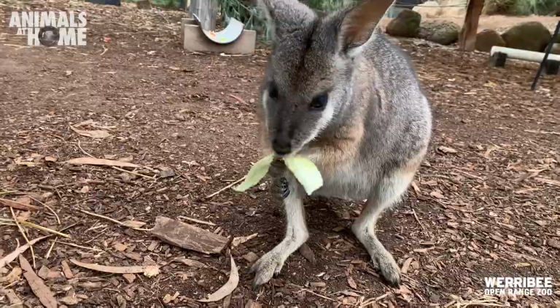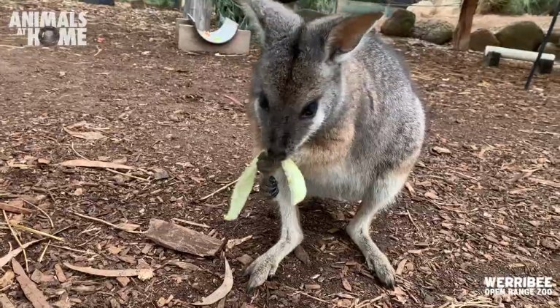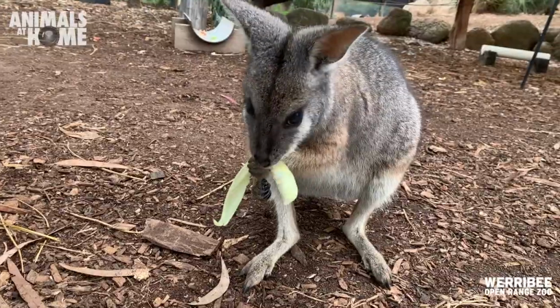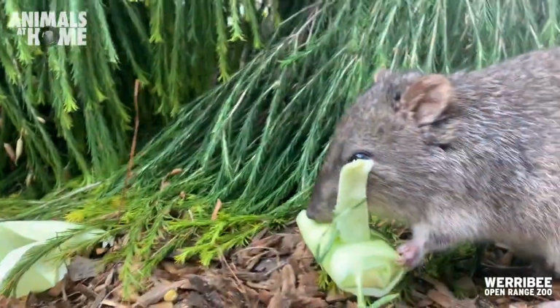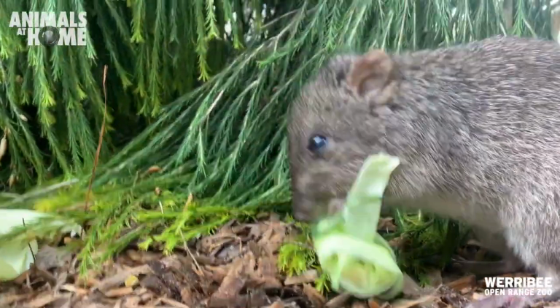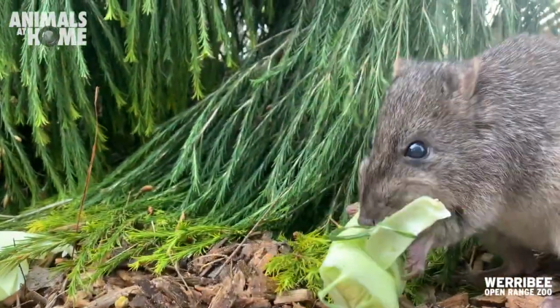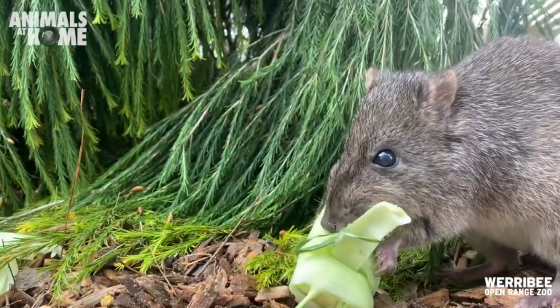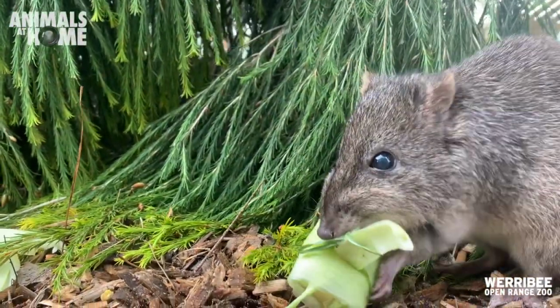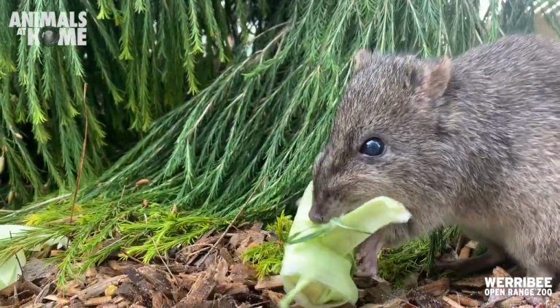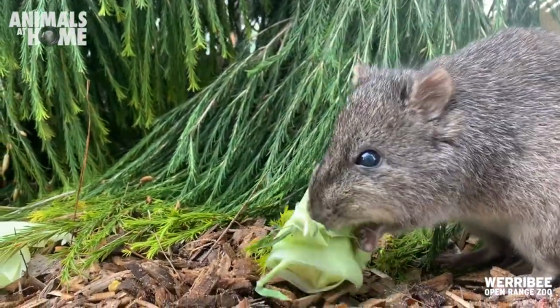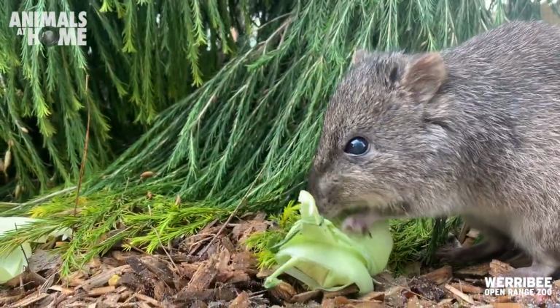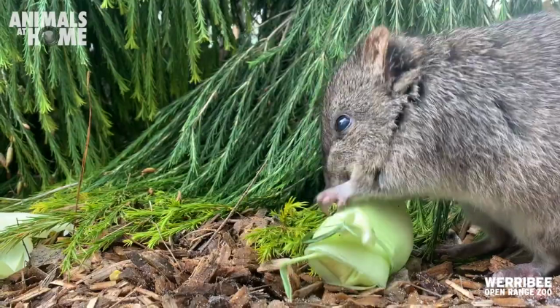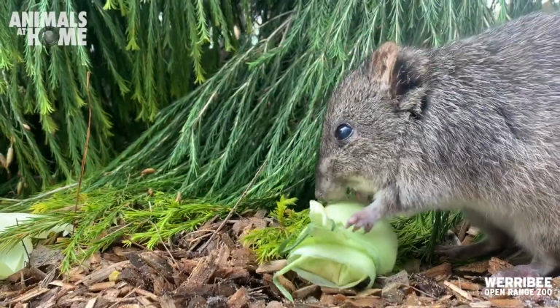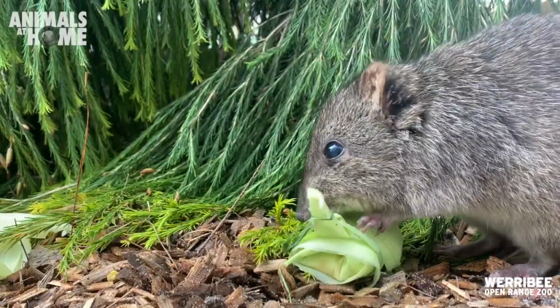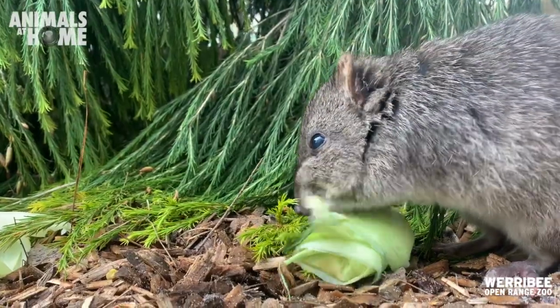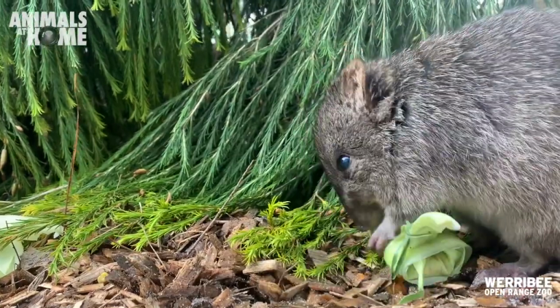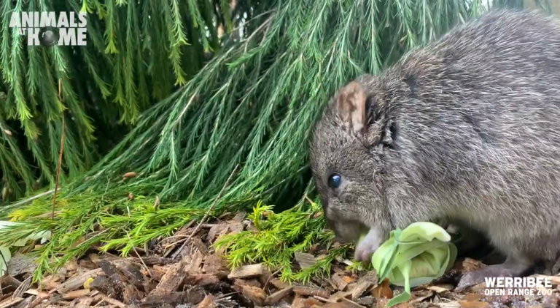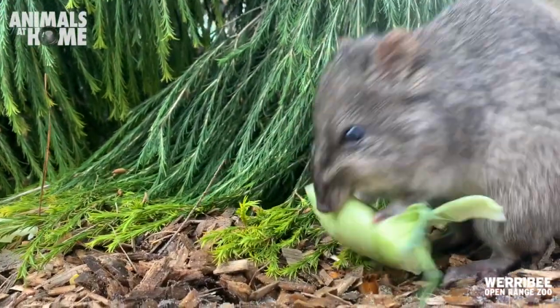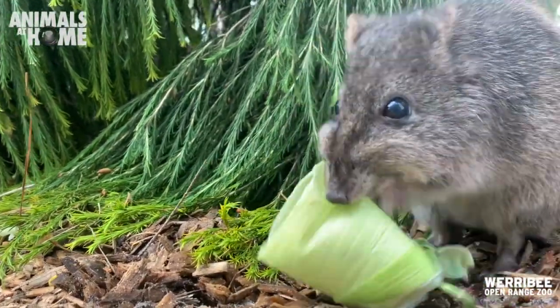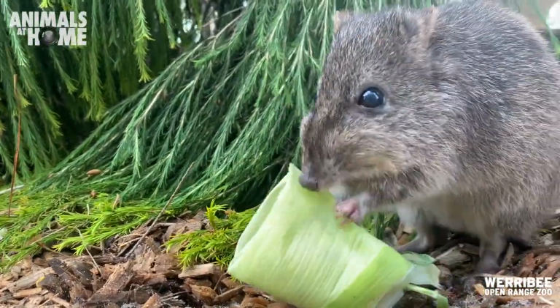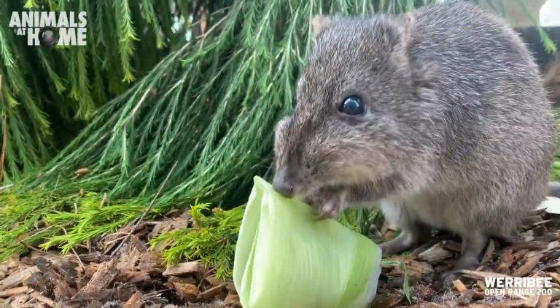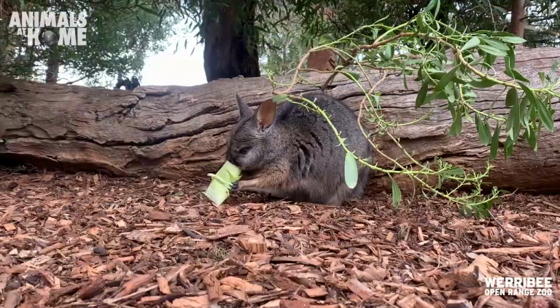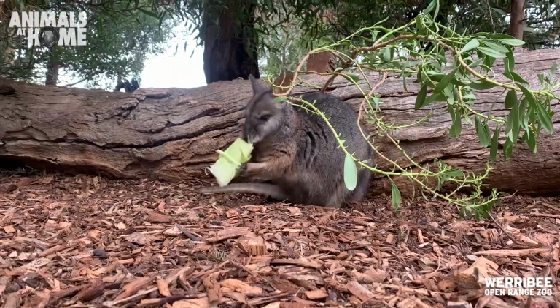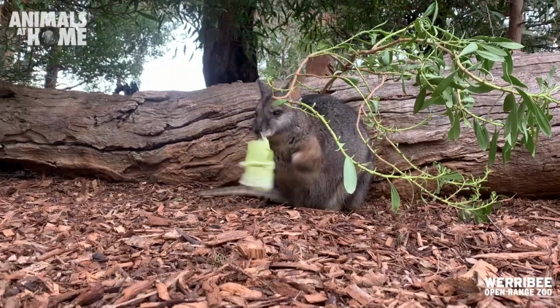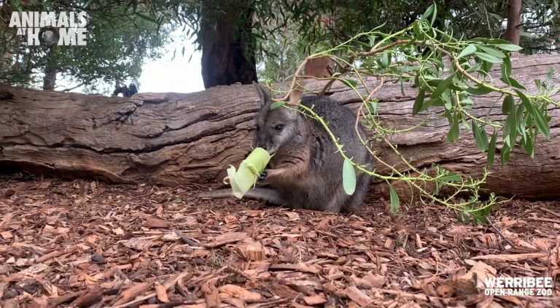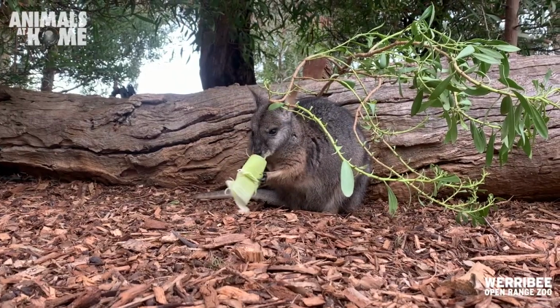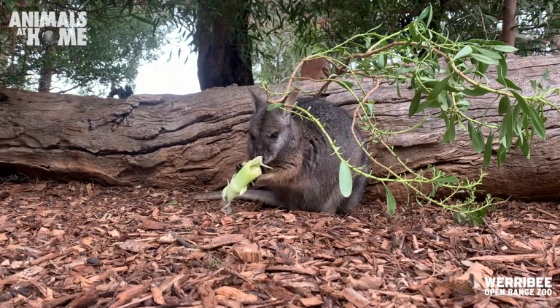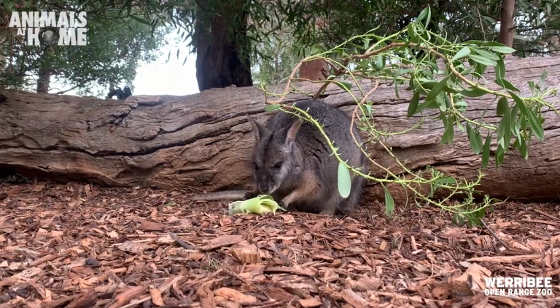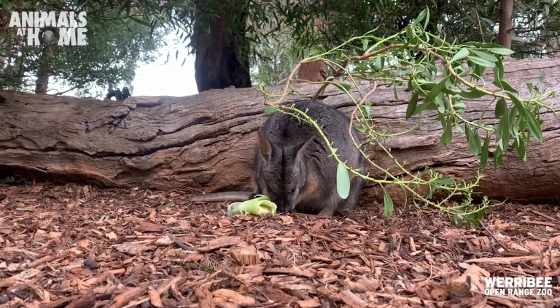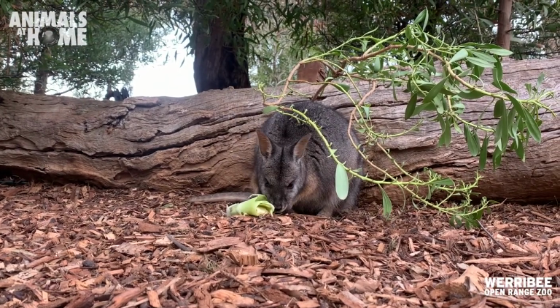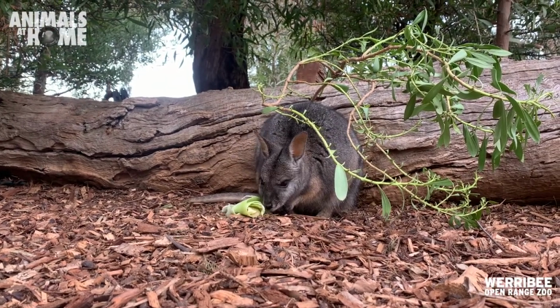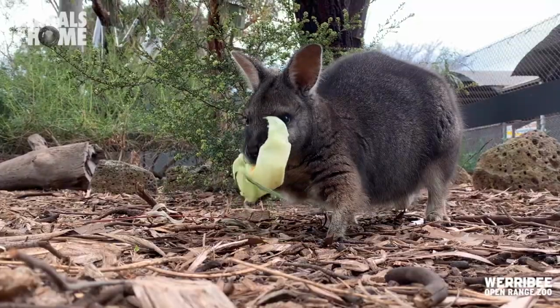Hiding food is a fantastic way to mentally stimulate our animals here at Werribee Open Range Zoo, and it's a simple technique that you can take home and use for your pets. Any type of way for you to hide food and make that animal work for it is going to be a fantastic form of enrichment.